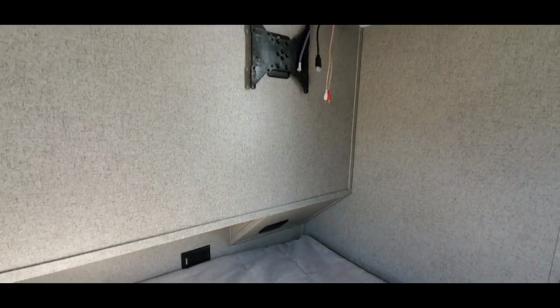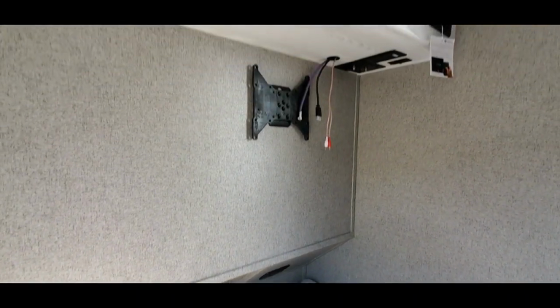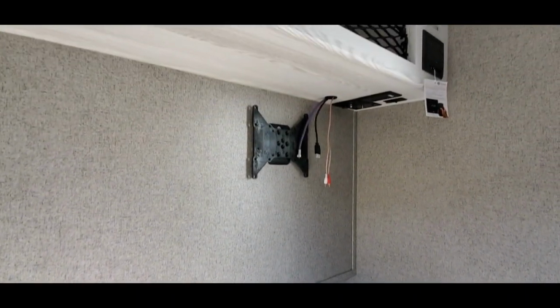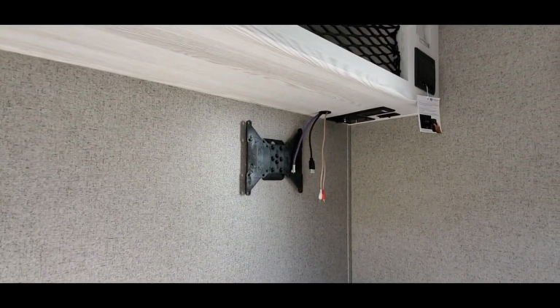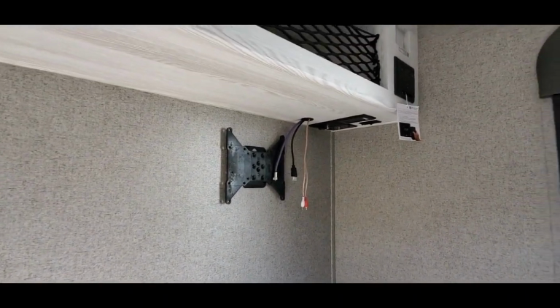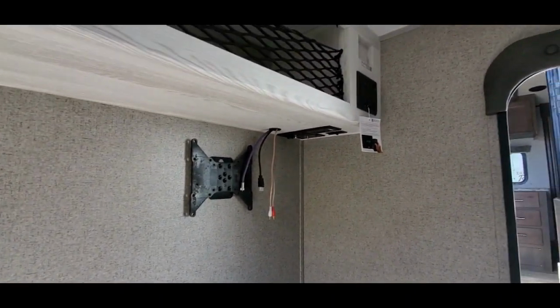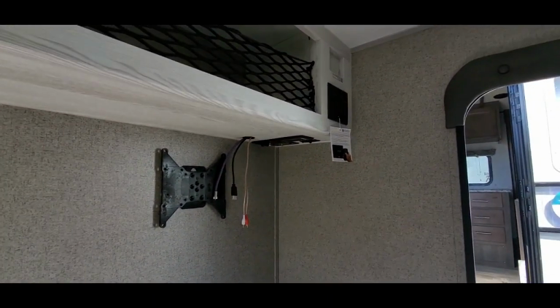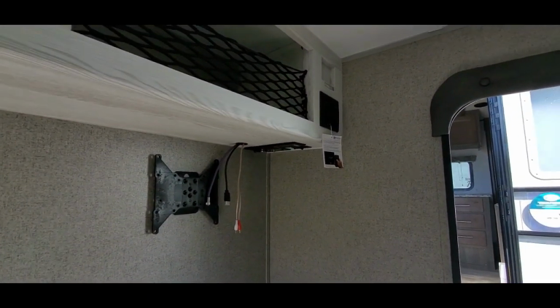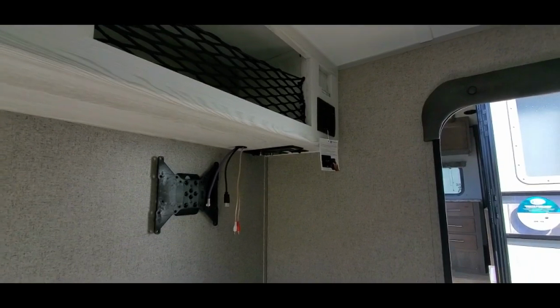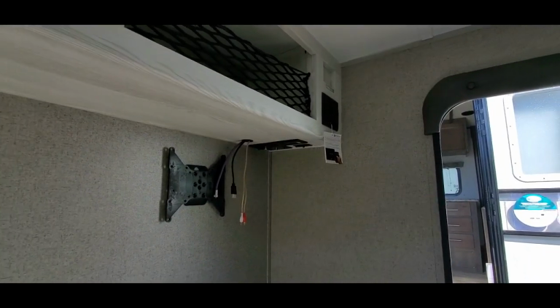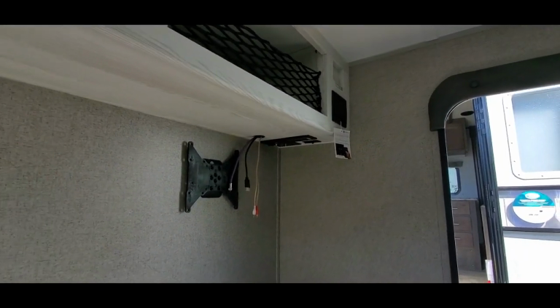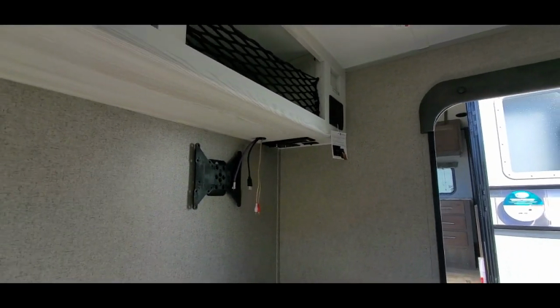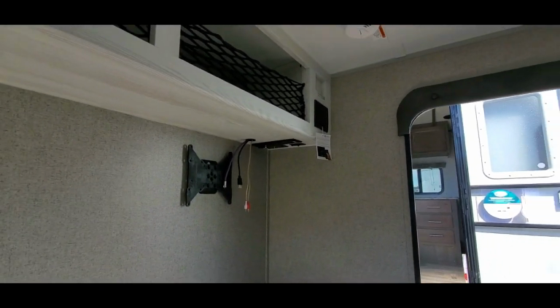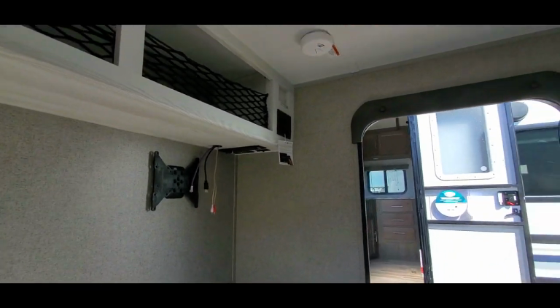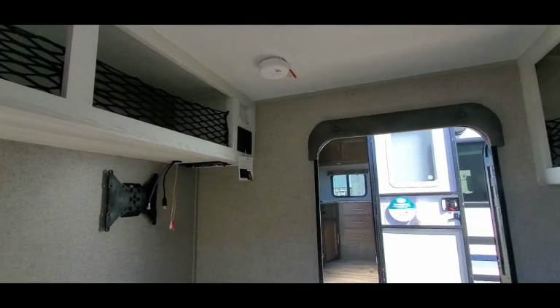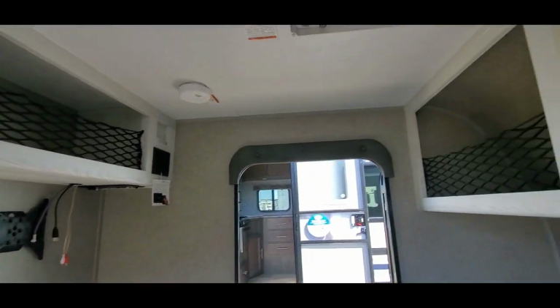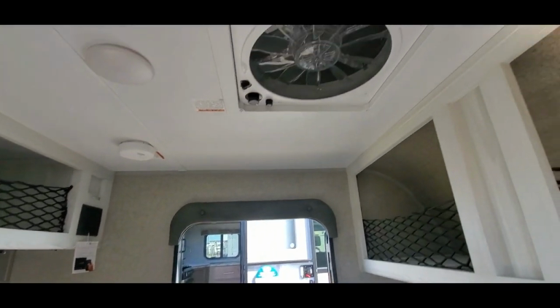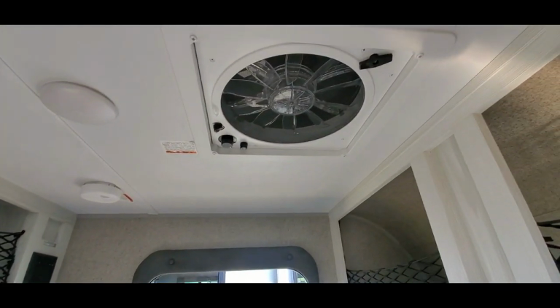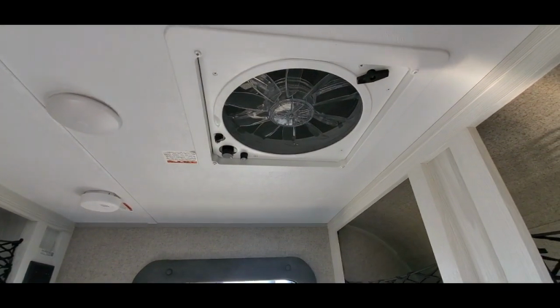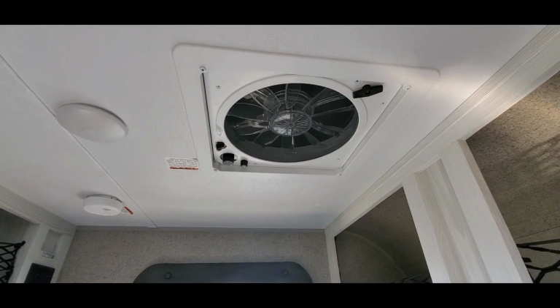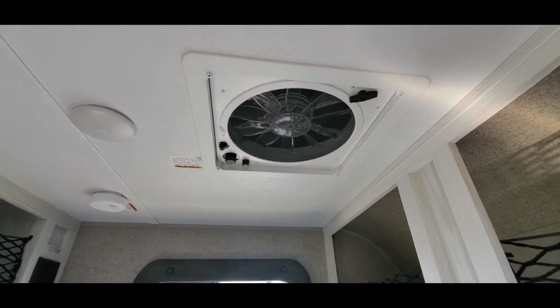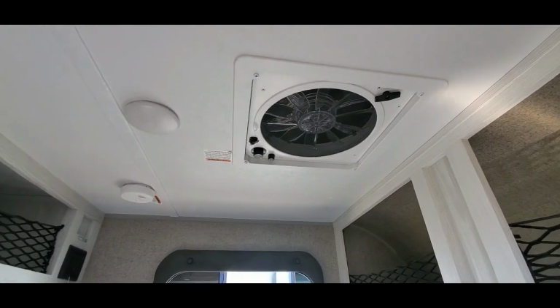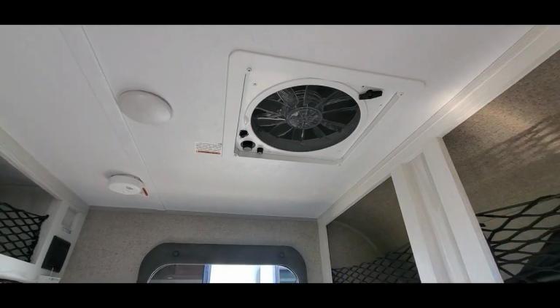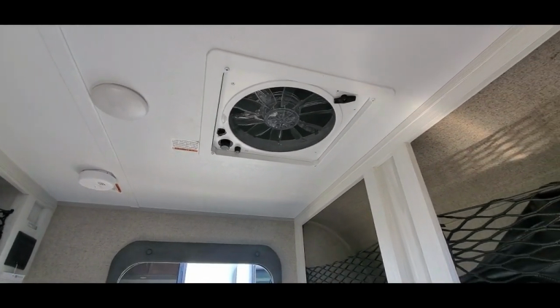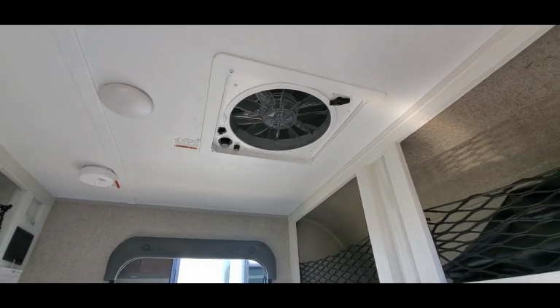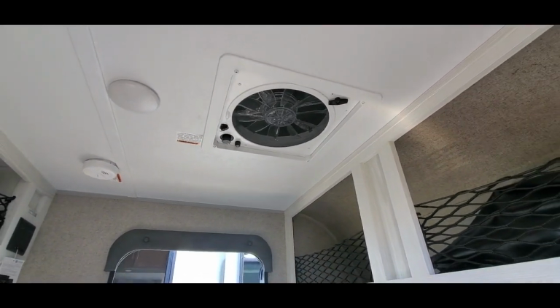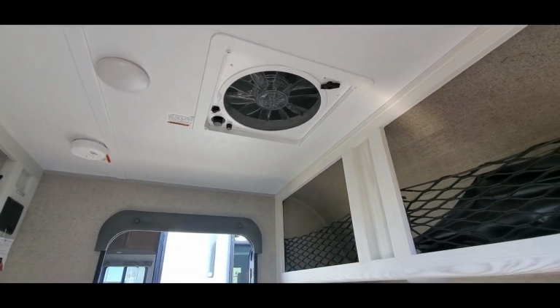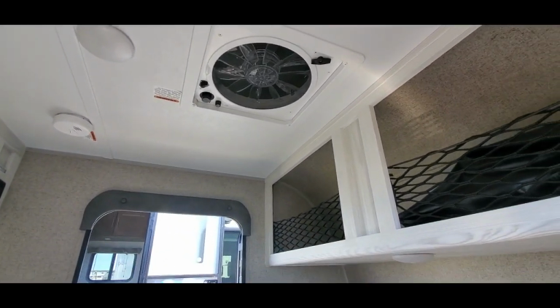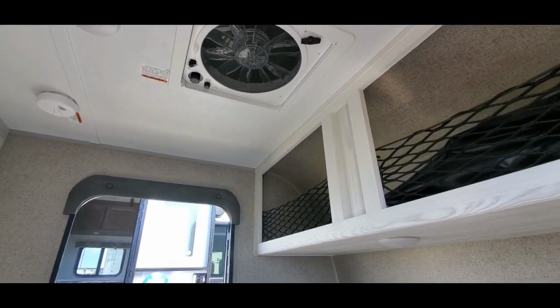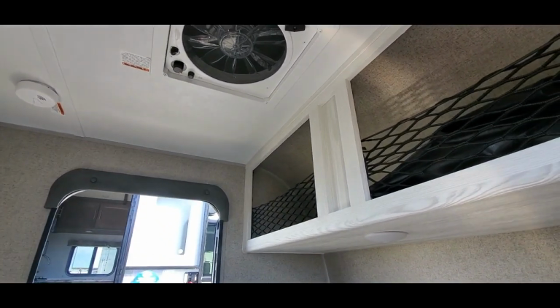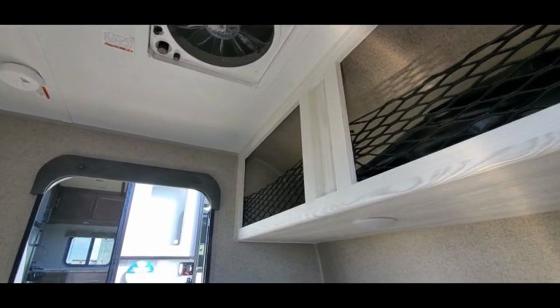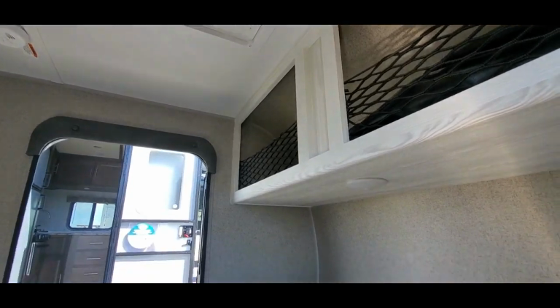You have a mount for a TV there, your Furion stereo which has Bluetooth capabilities. And then up on the roof if you look here, that's our high-performance Fantastic Fan. That little fan will keep you so nice and cool — it moves 900 cubic feet of air per minute.